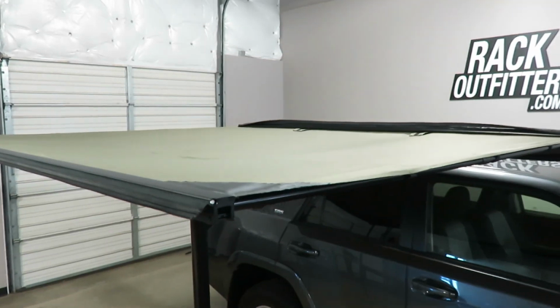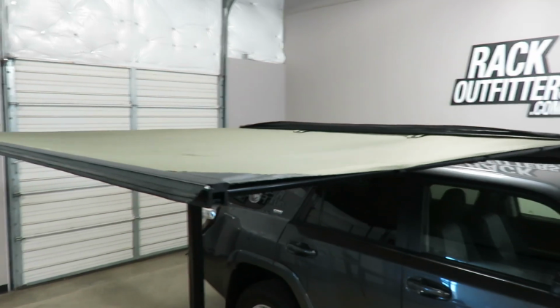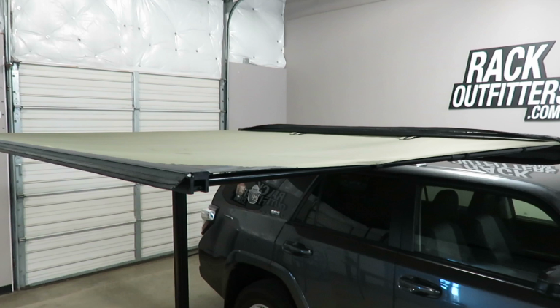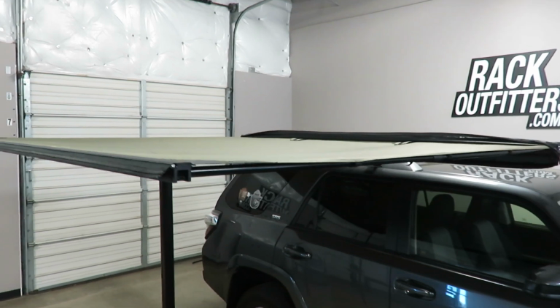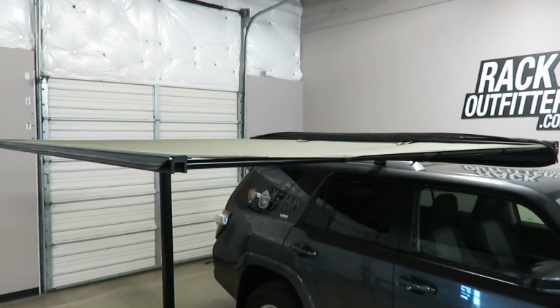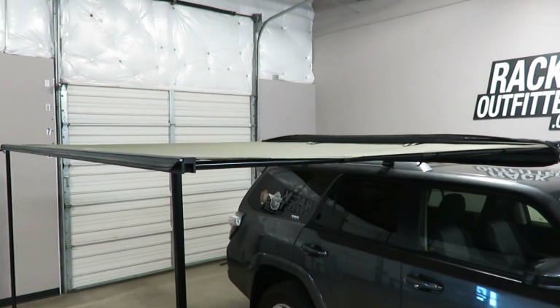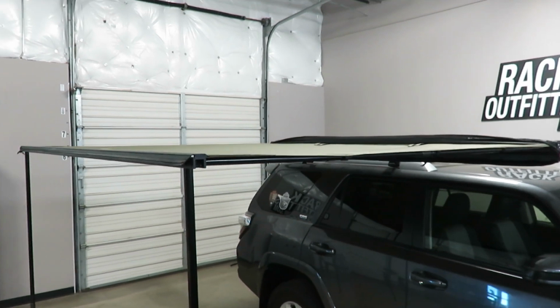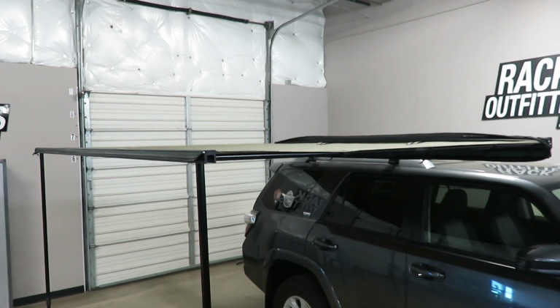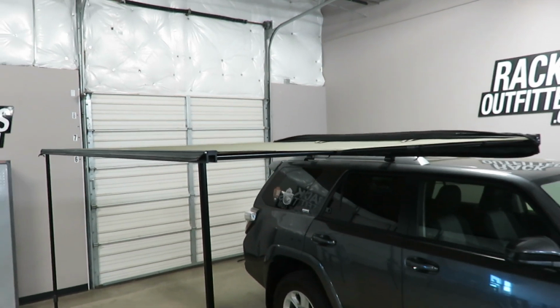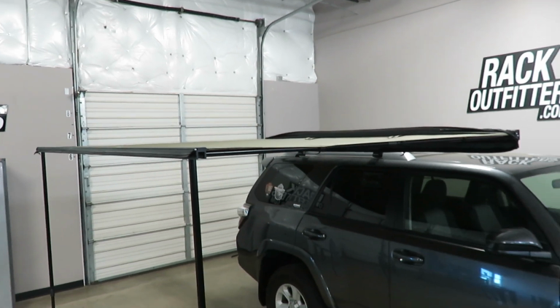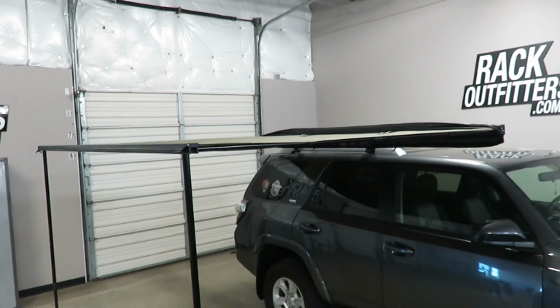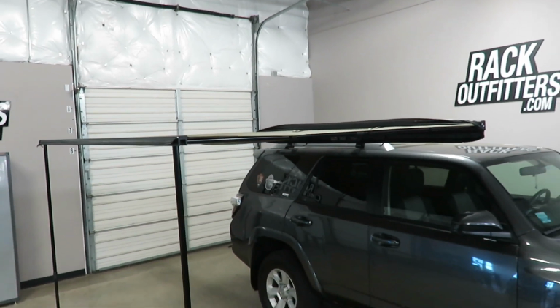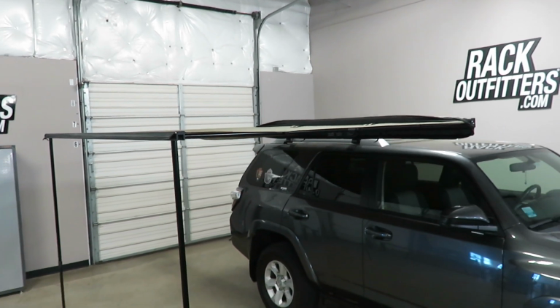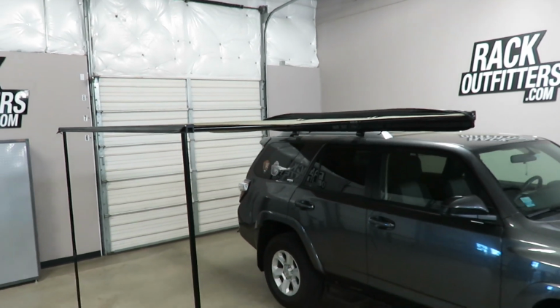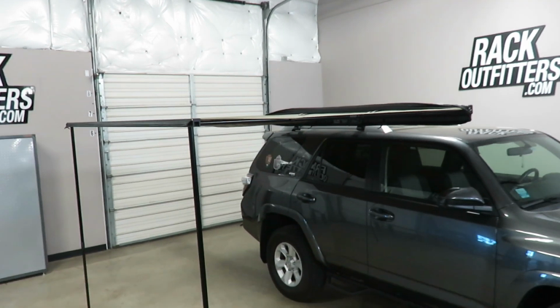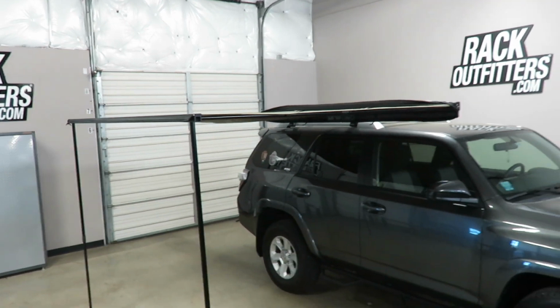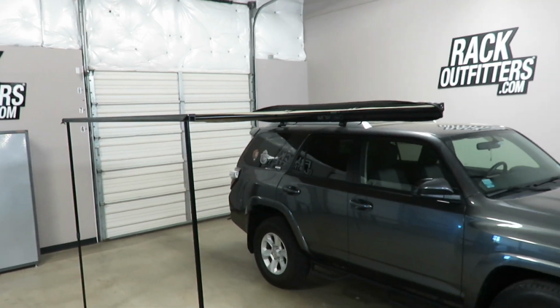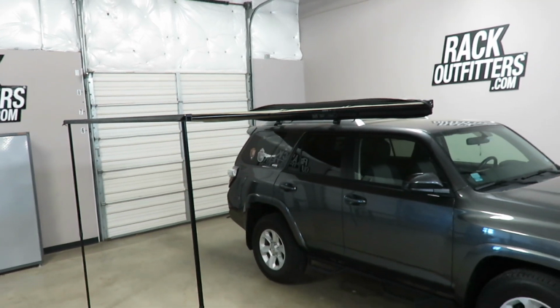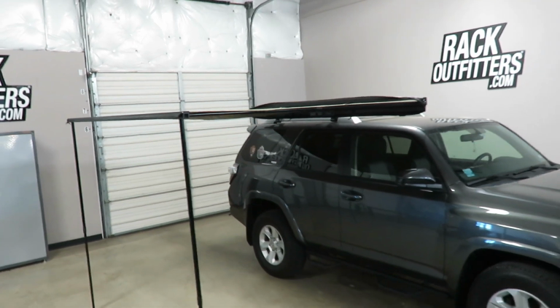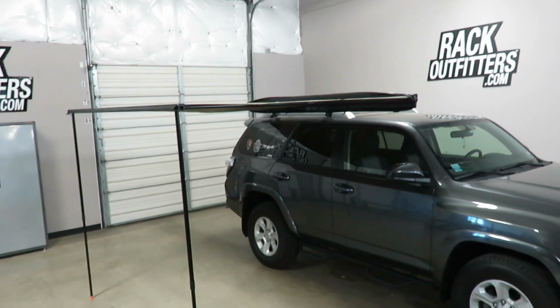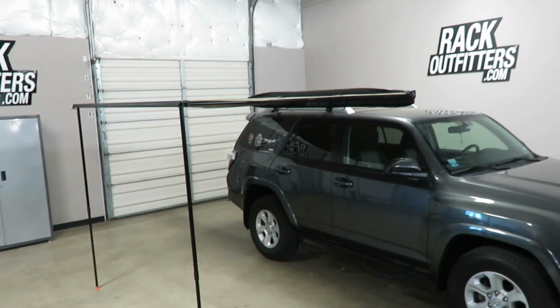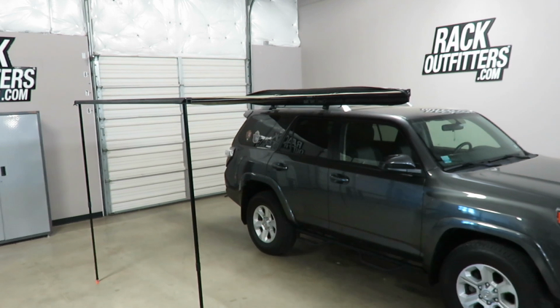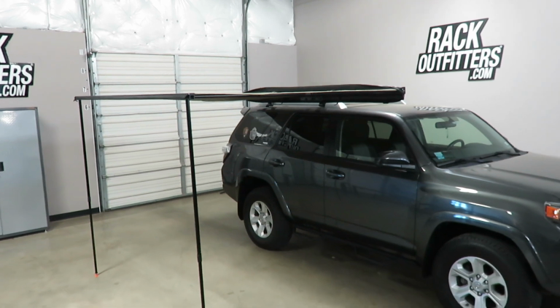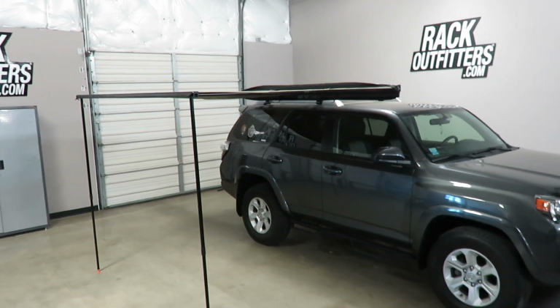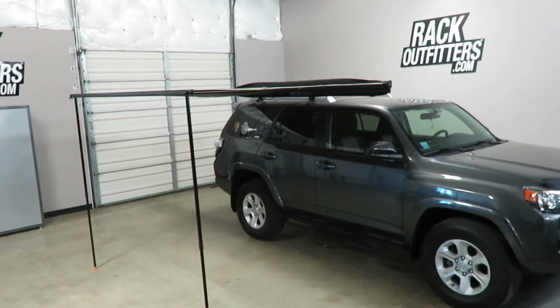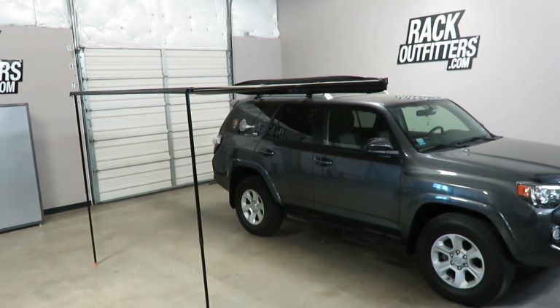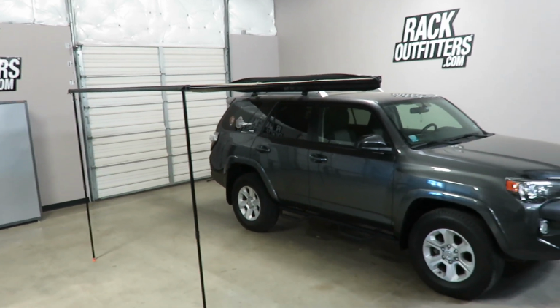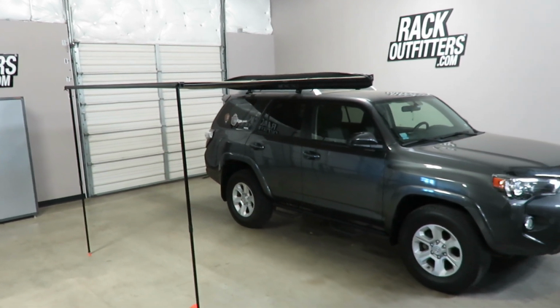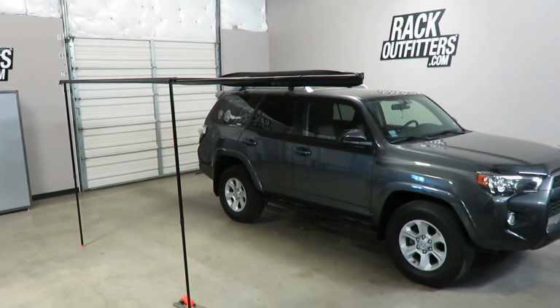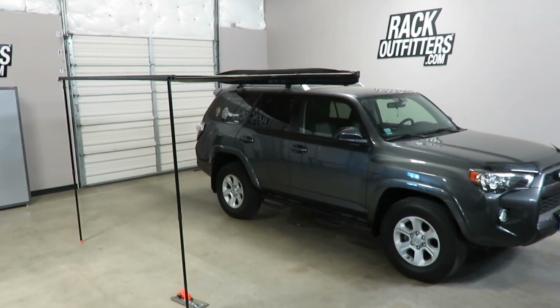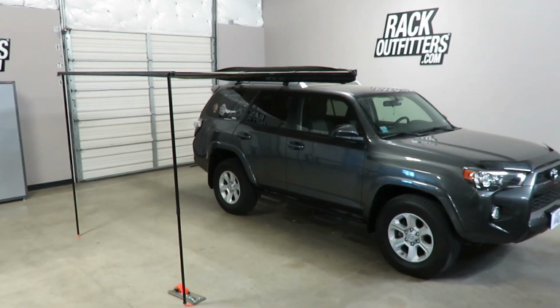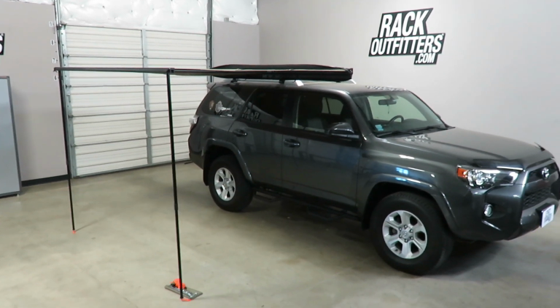This product and the full line of Rhino Rack products are available at rackoutfitters.com. Please see the link in the video description for complete details, our pricing, and our promotions.